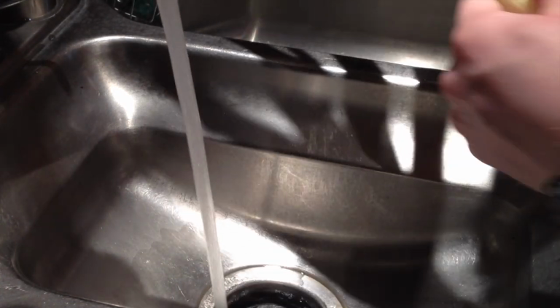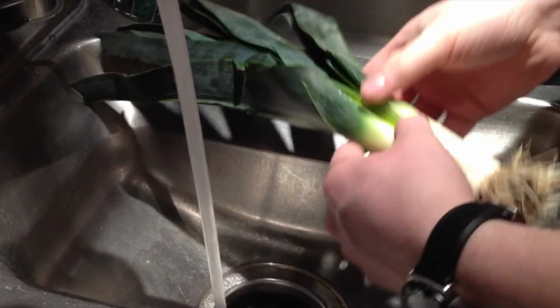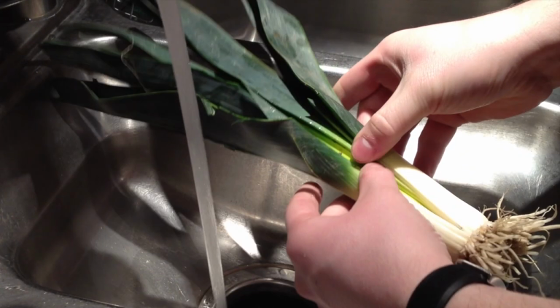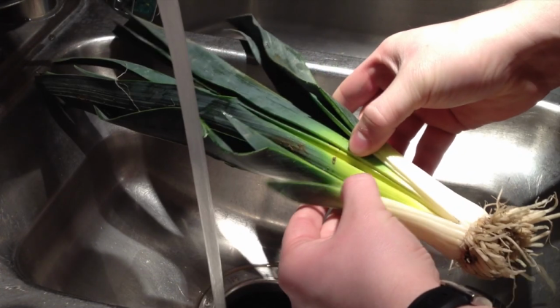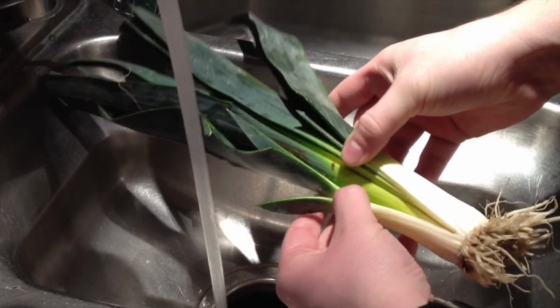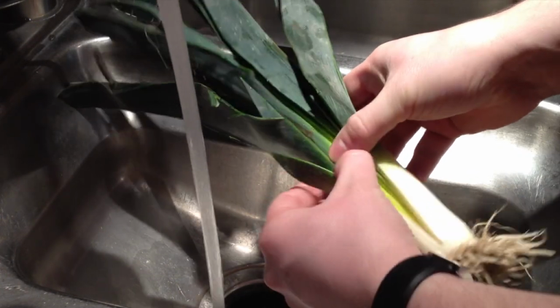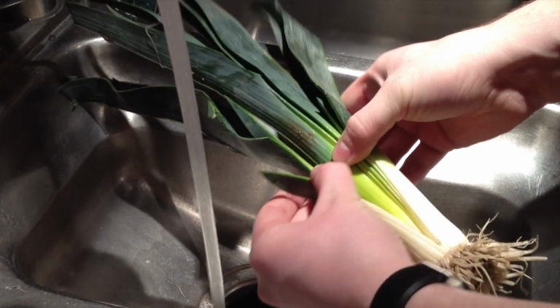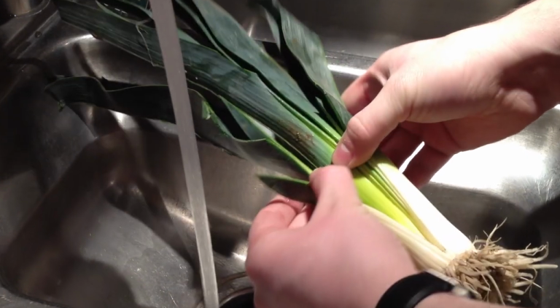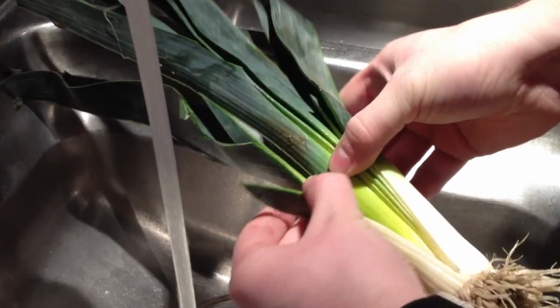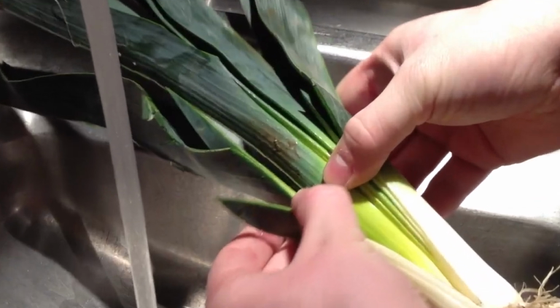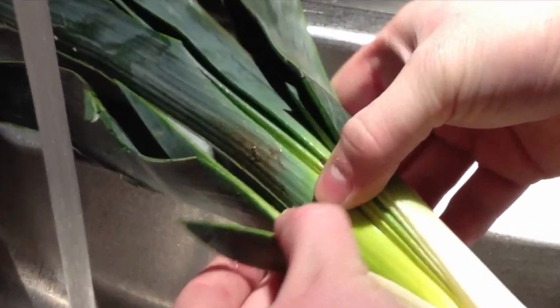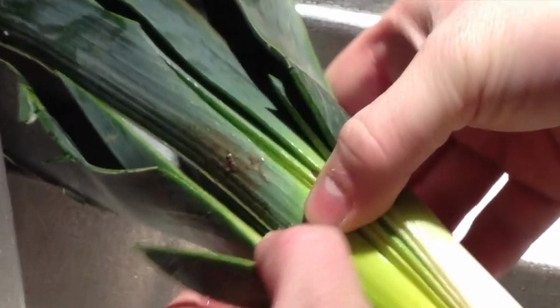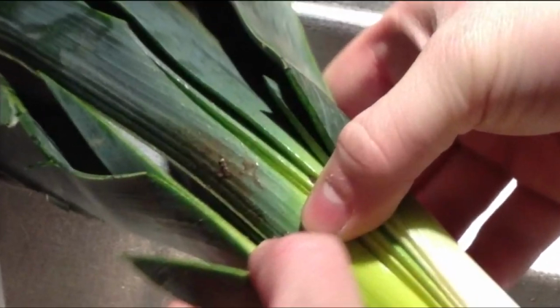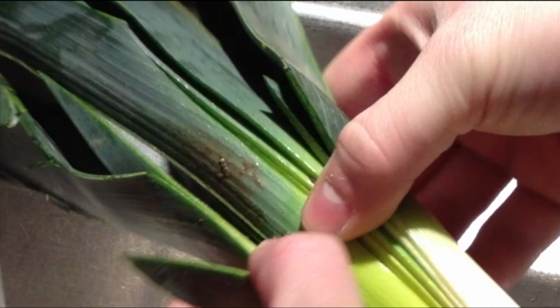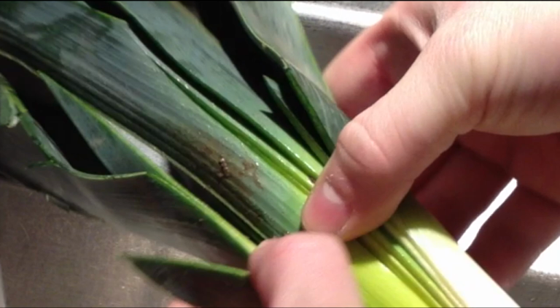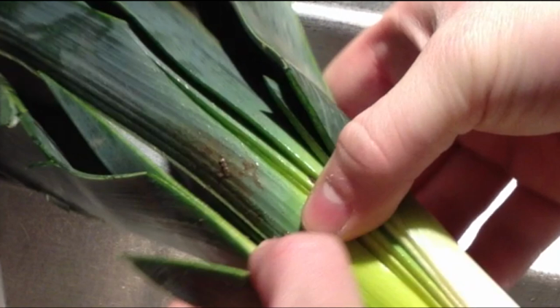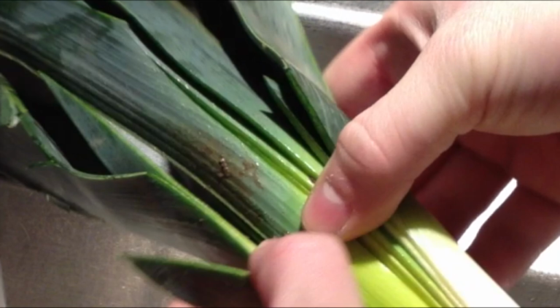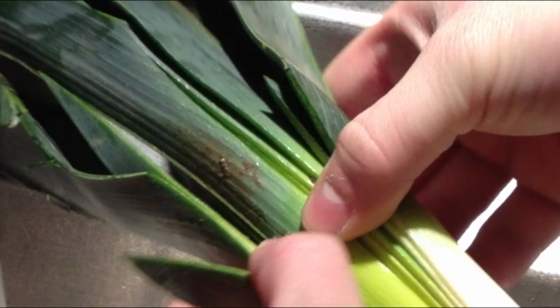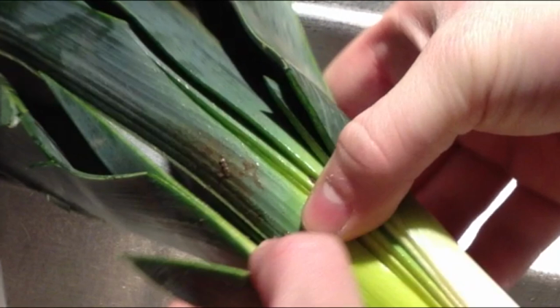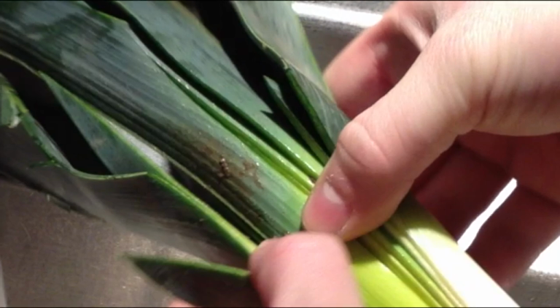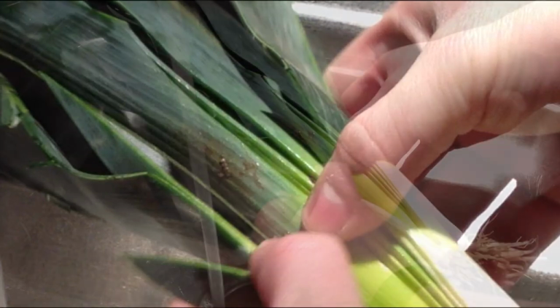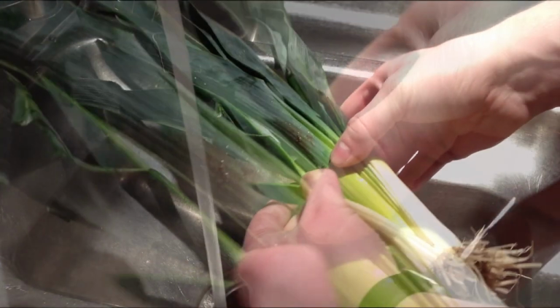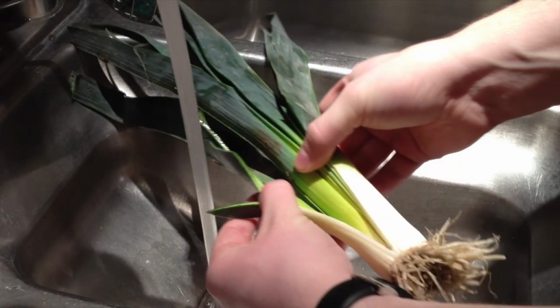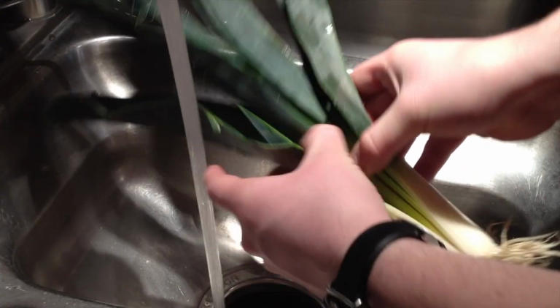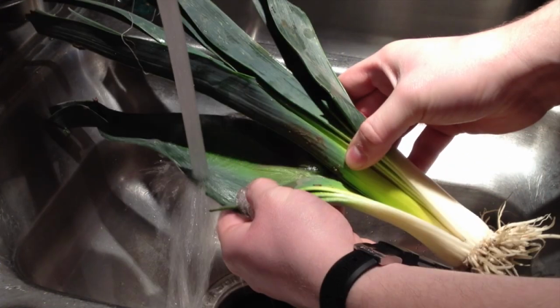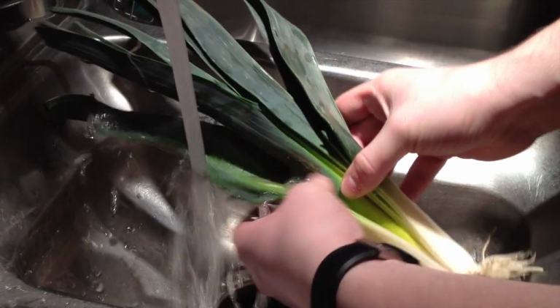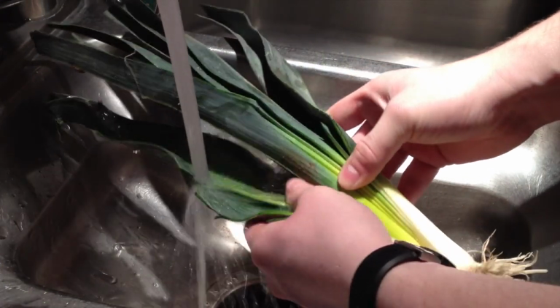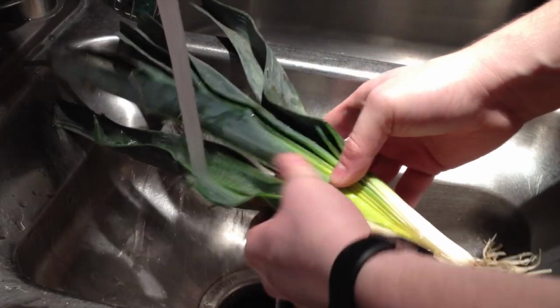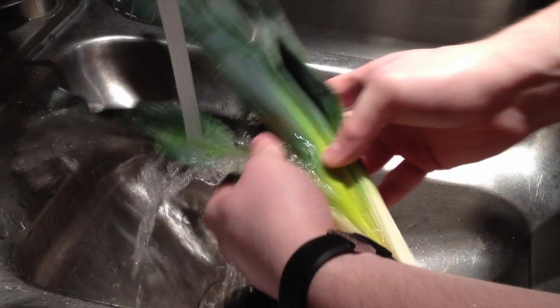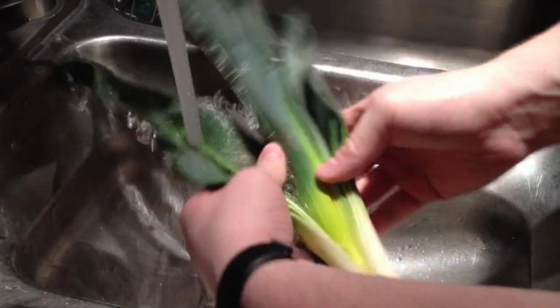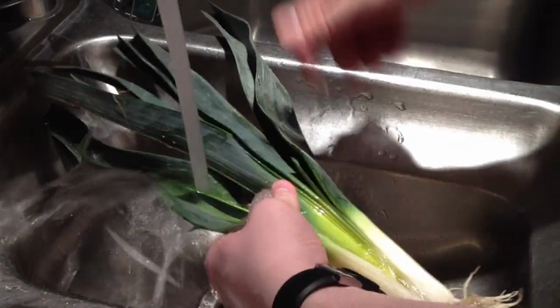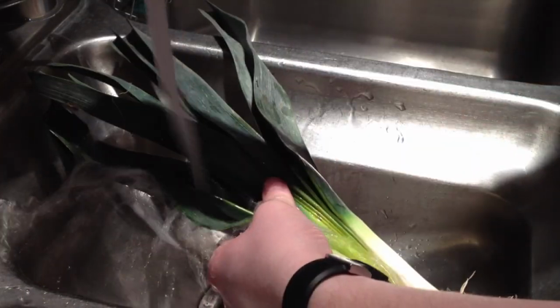Then go to your sink and you can spread it out — right here, see that? That right there is the dirt, so we're gonna clean it. Just go ahead and spread all the pieces apart, get in there with the water and scrub all that away.